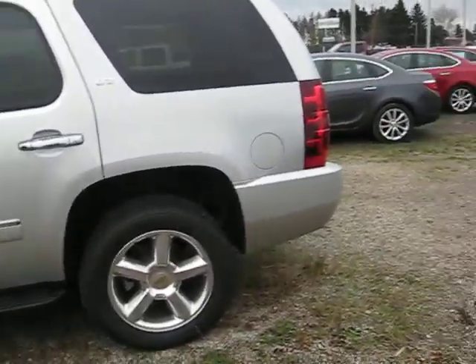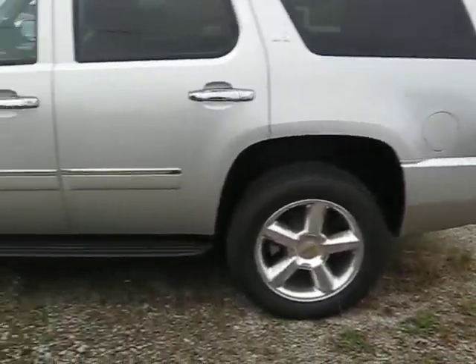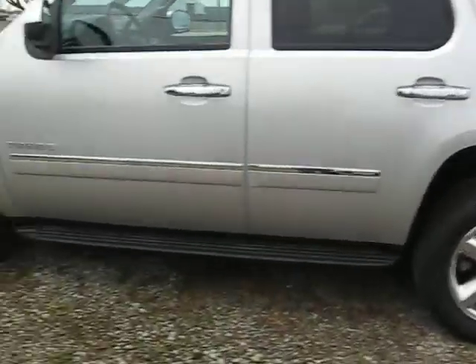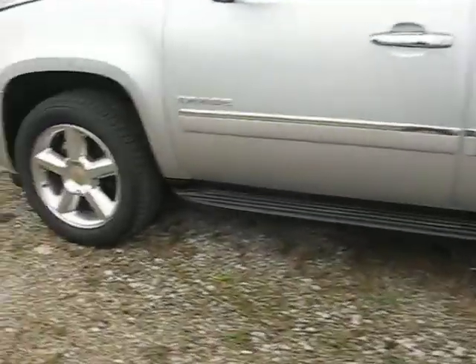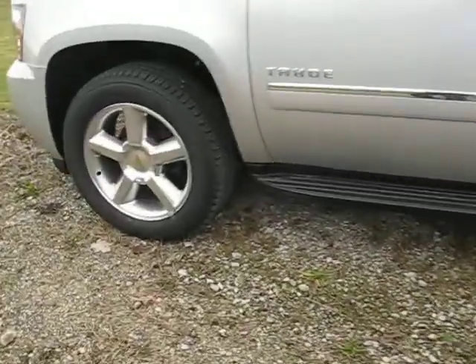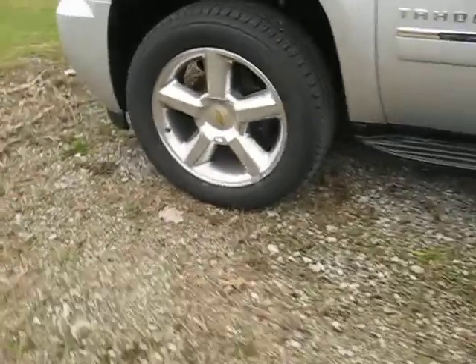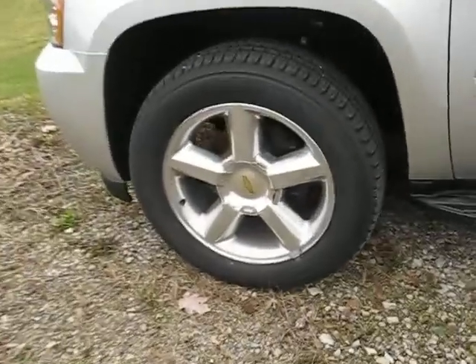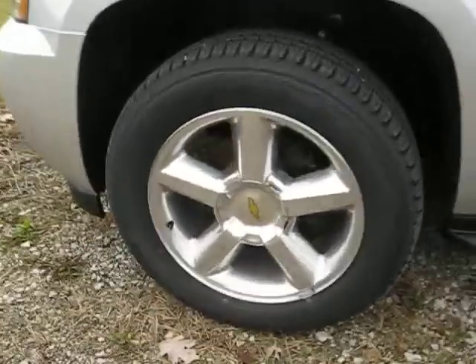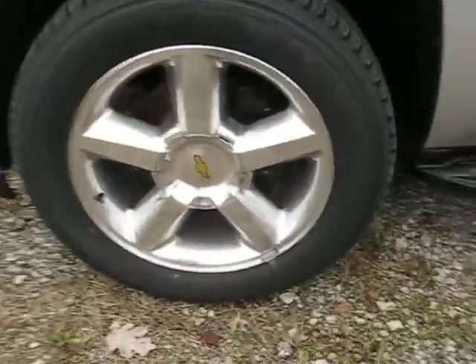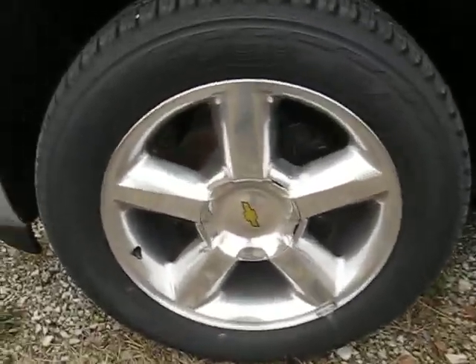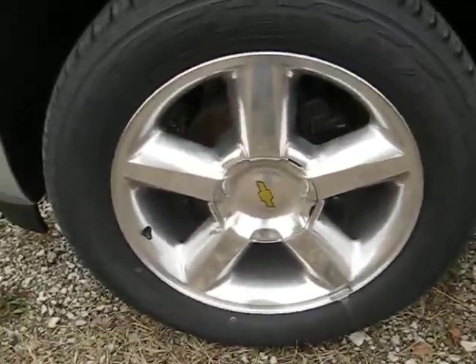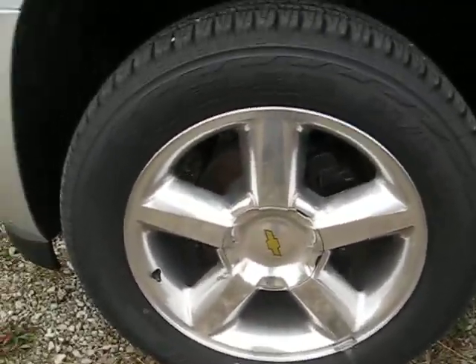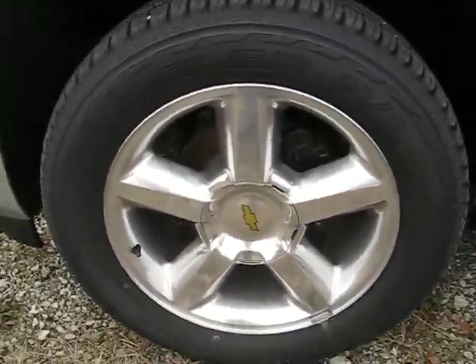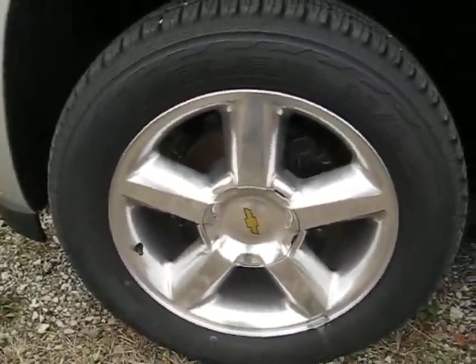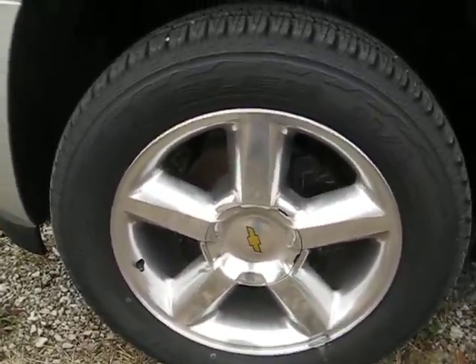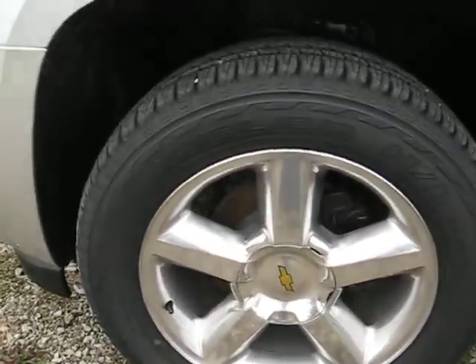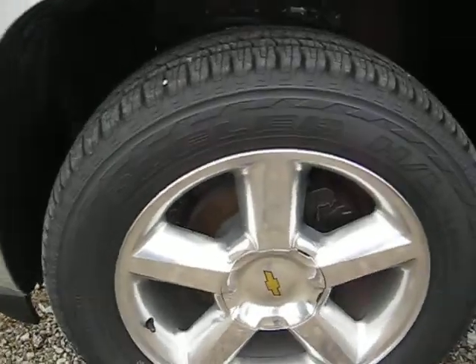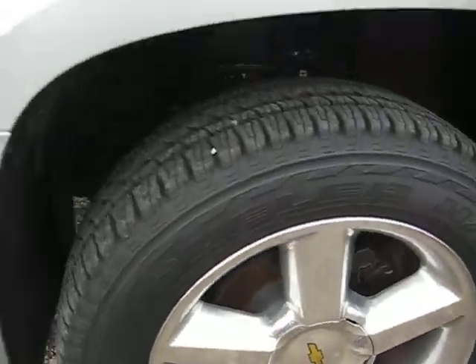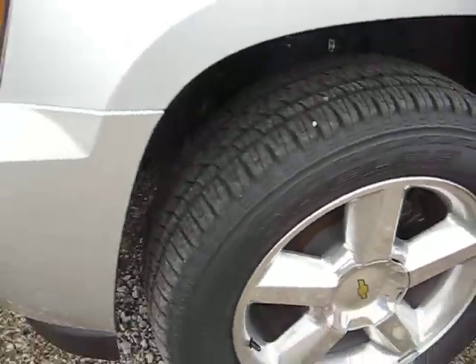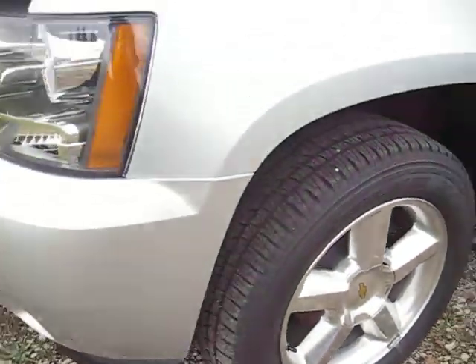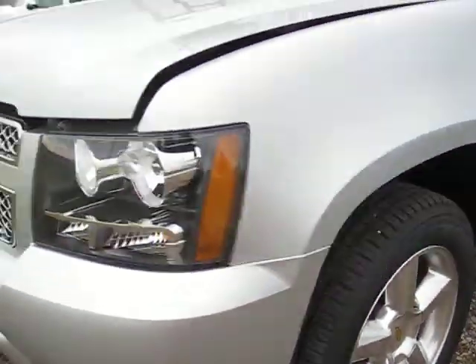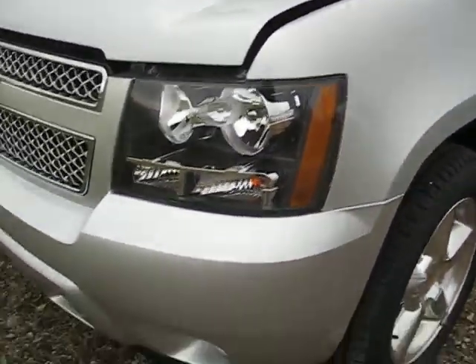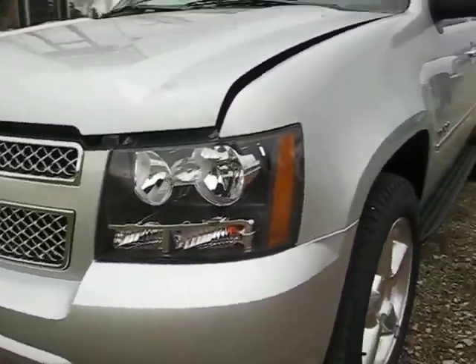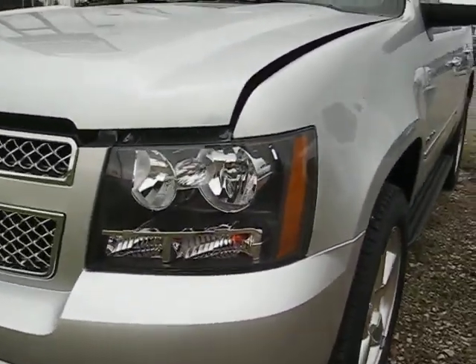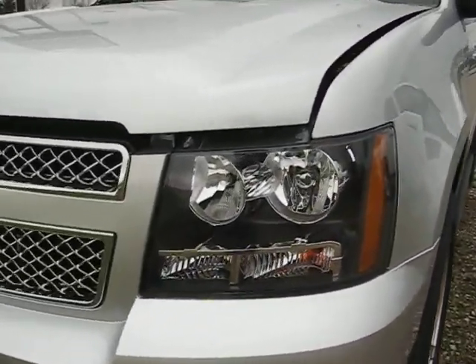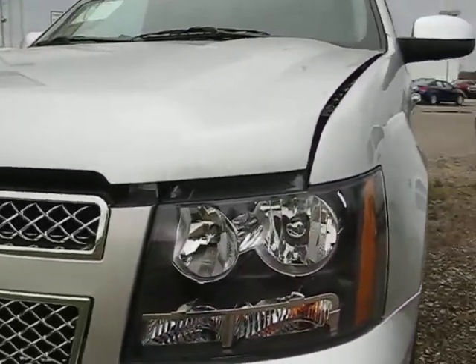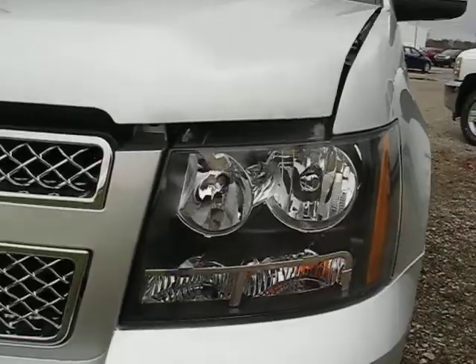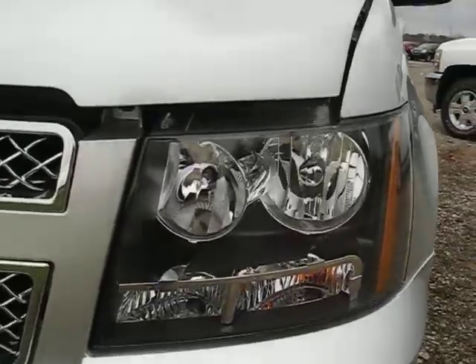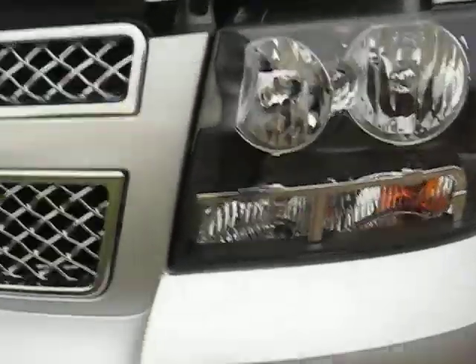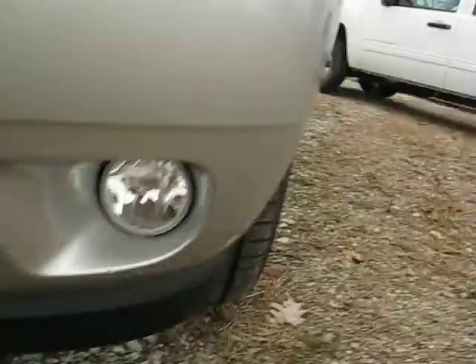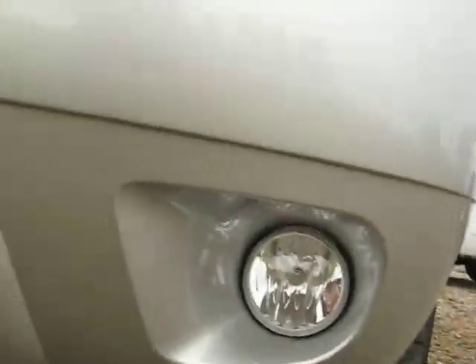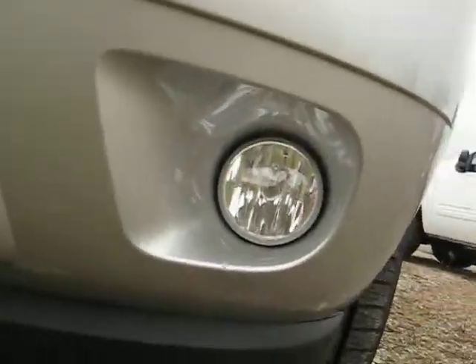I'll come up to the front and show you the alloy rims with Bridgestone tires. Come to the front — halogen lights and fog lights.